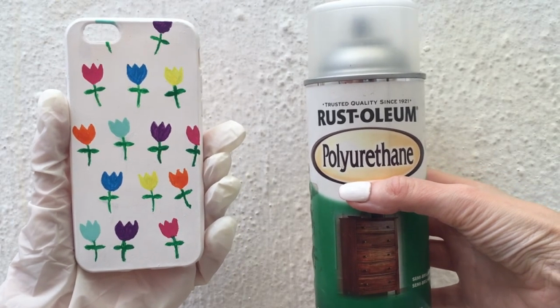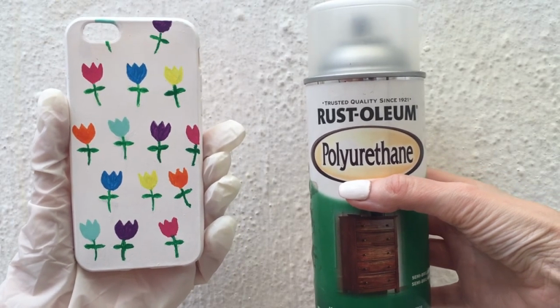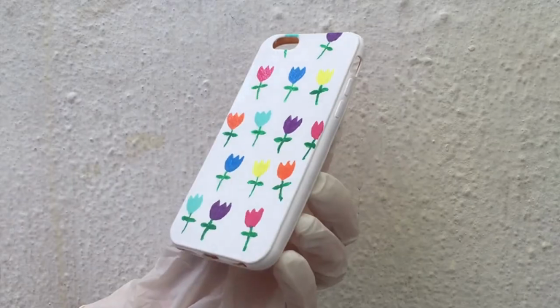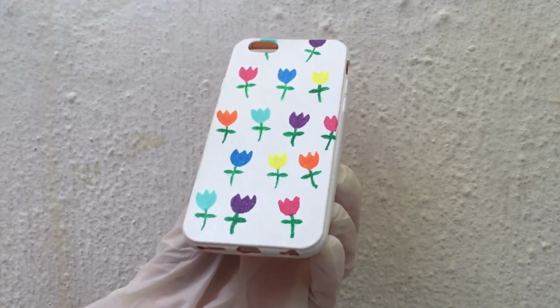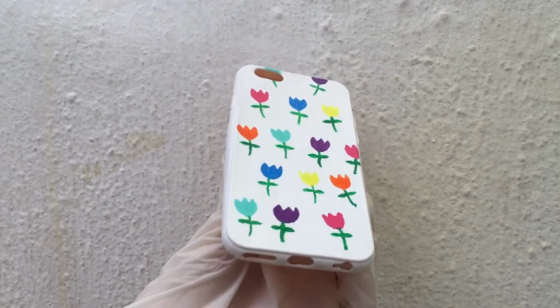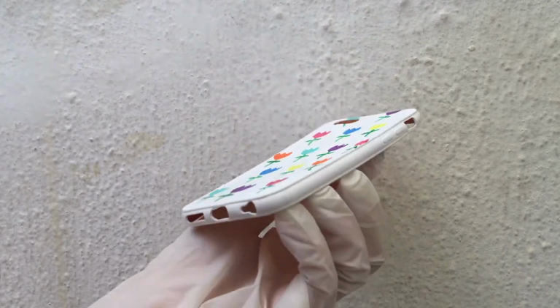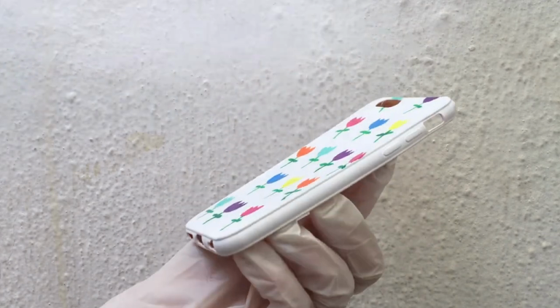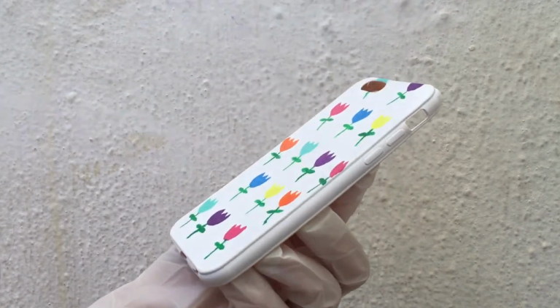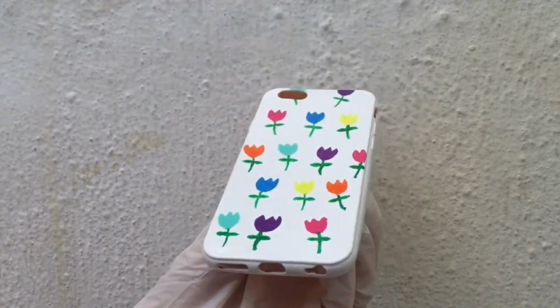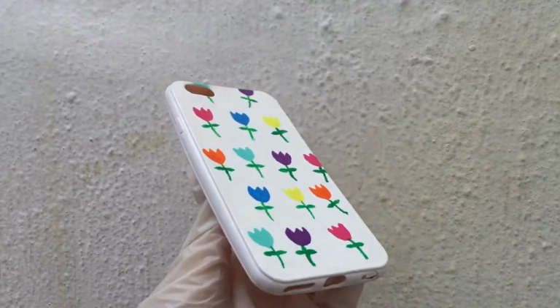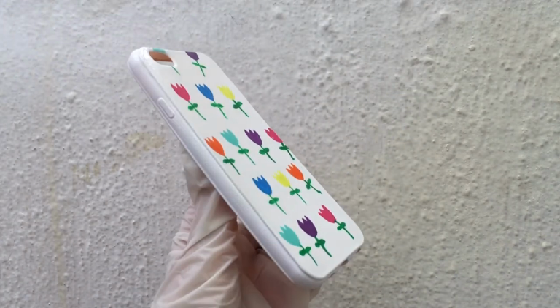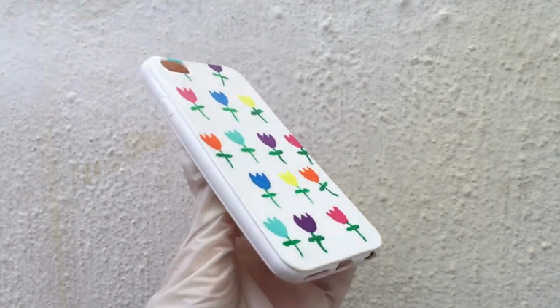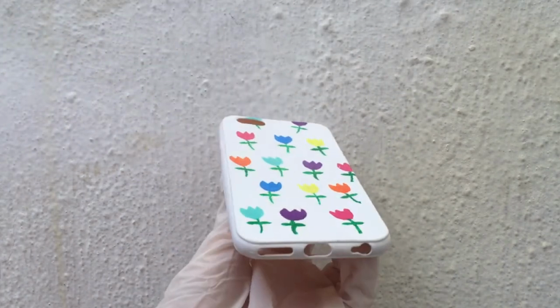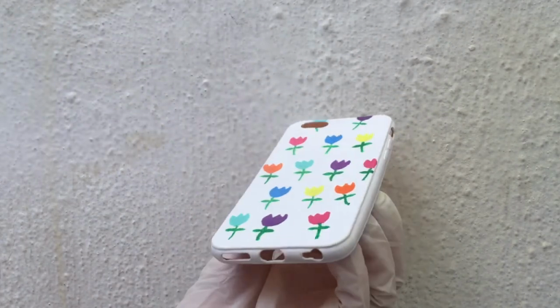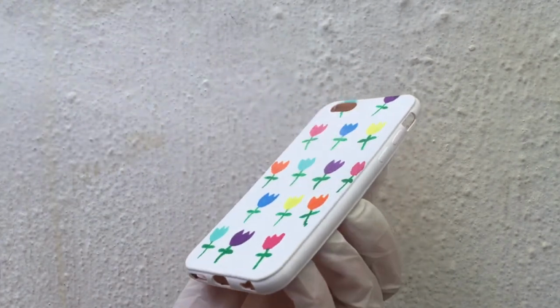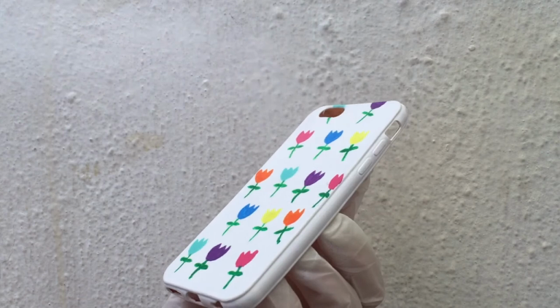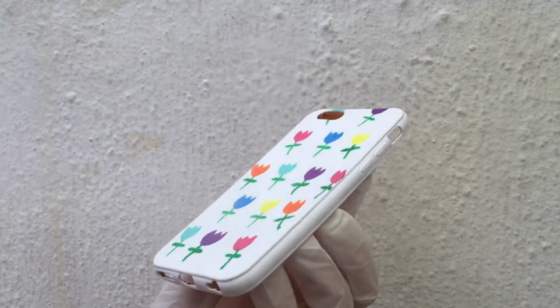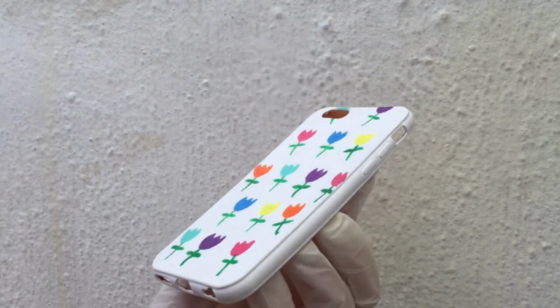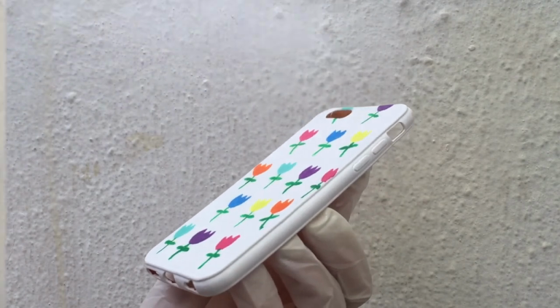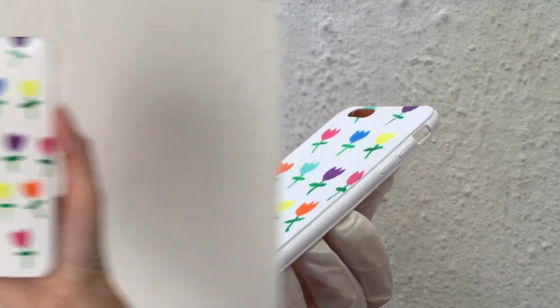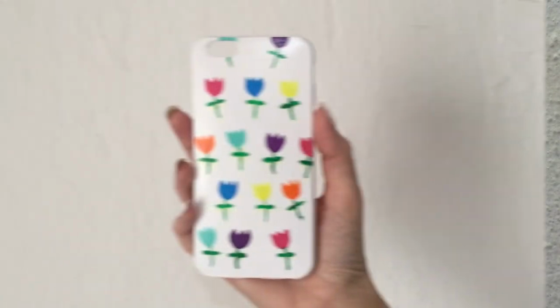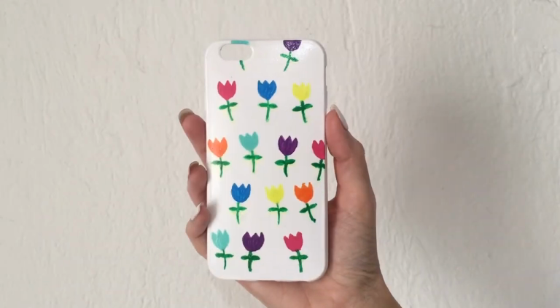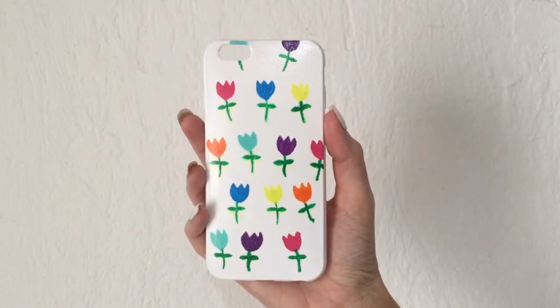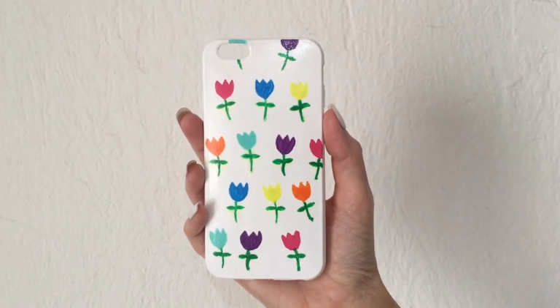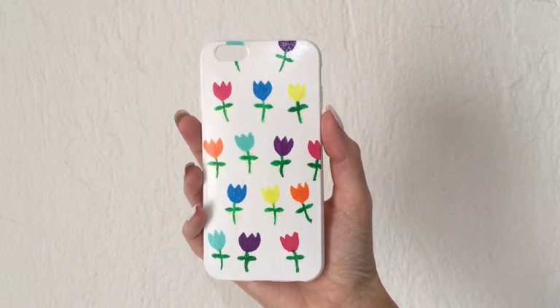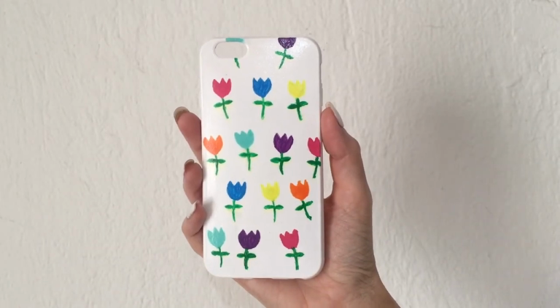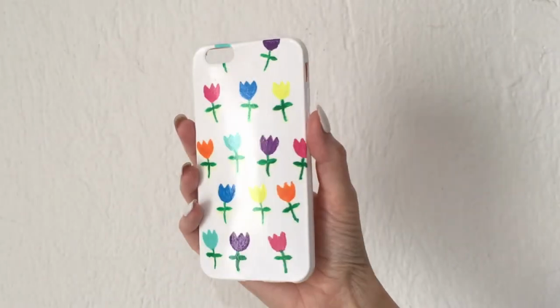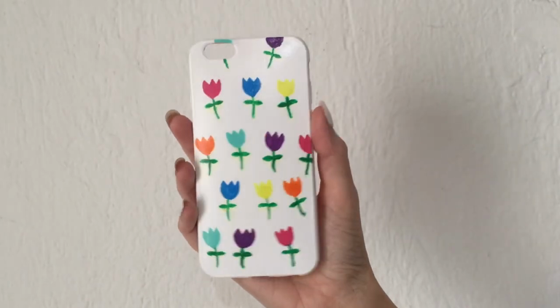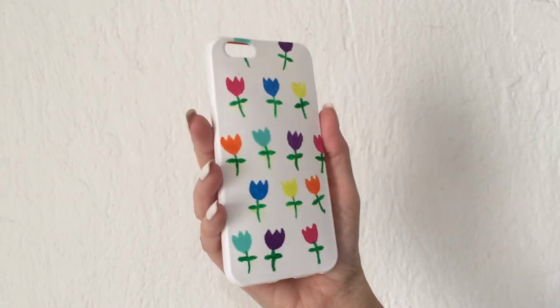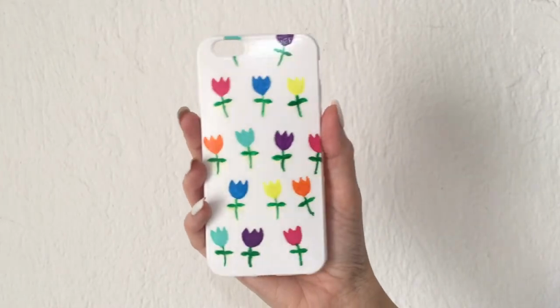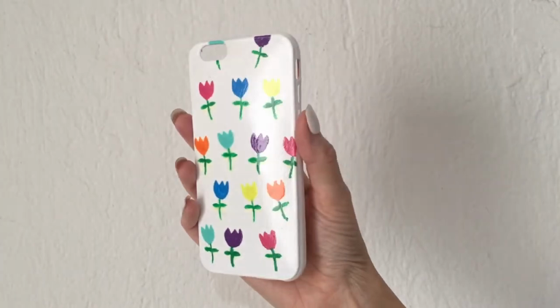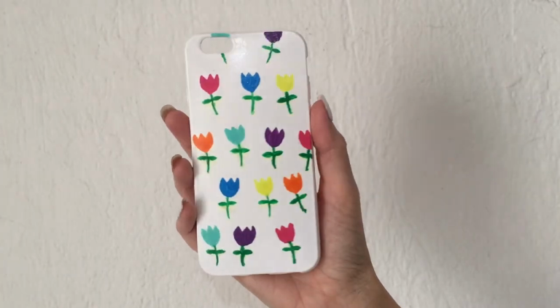Finally I'm just going to be adding some gloss. This is going to make everything come together and the design will last longer as well. I'm working outside wearing some gloves. I think I was a bit too close to it because my green started bleeding in some parts.